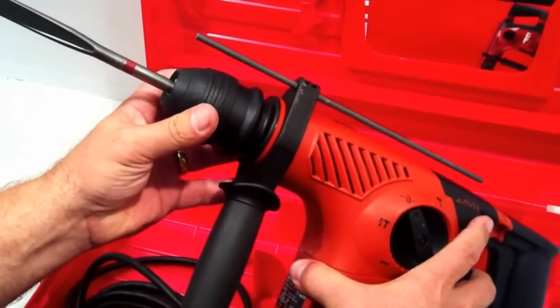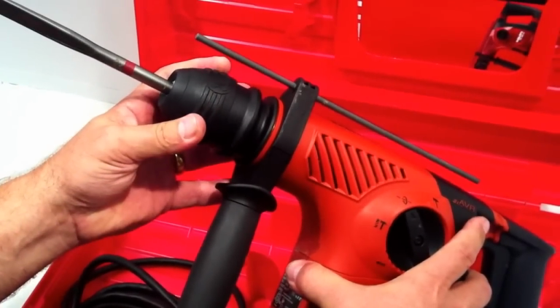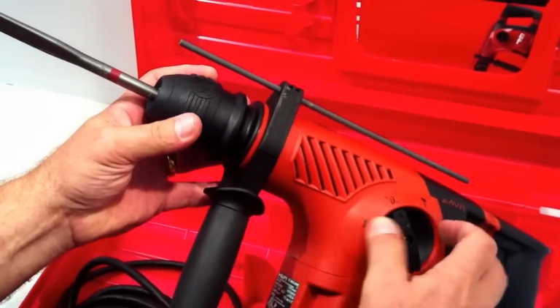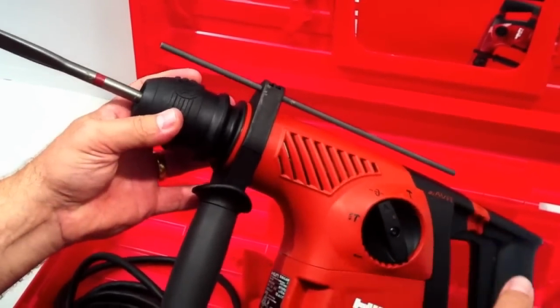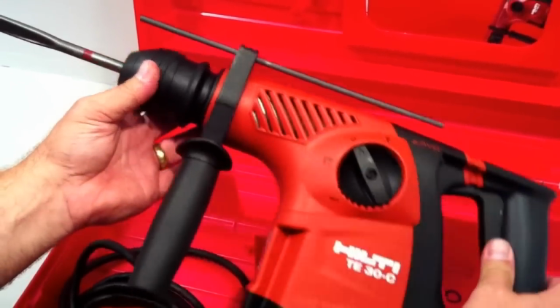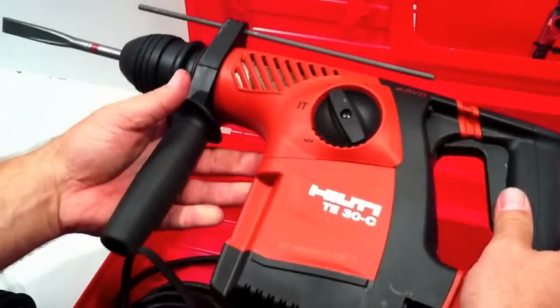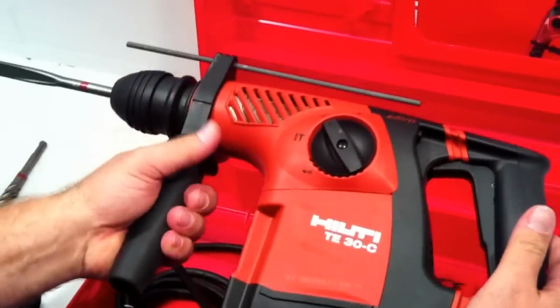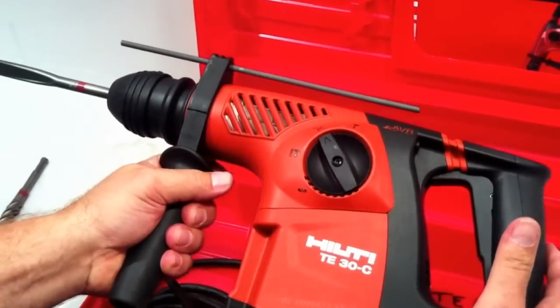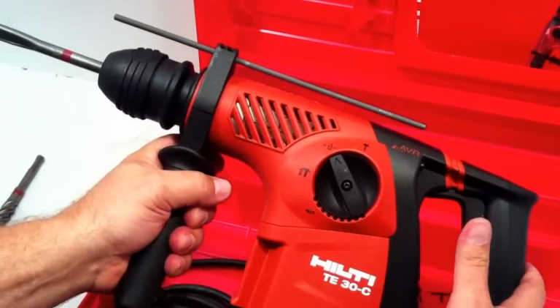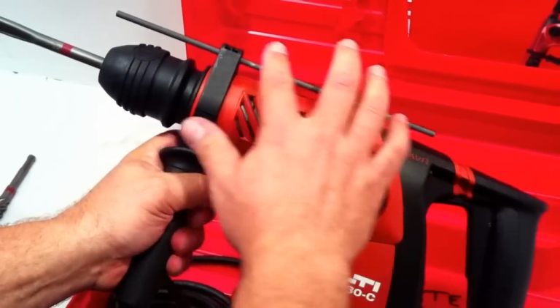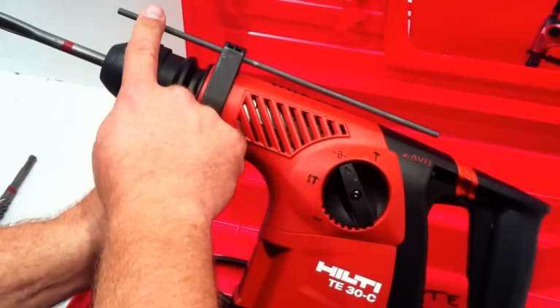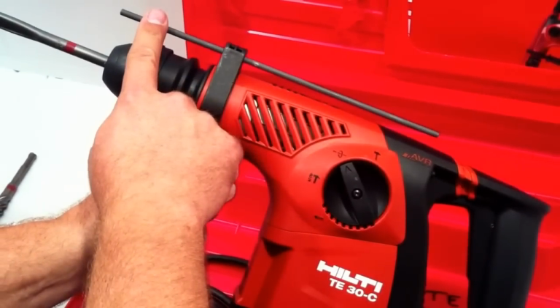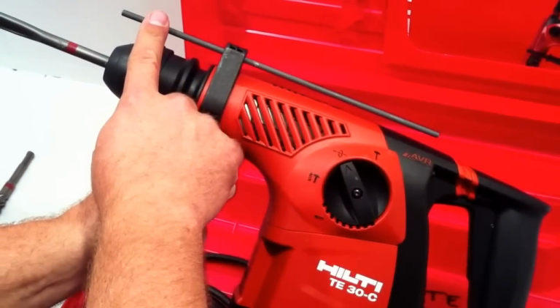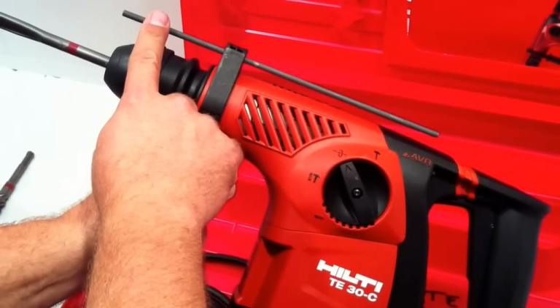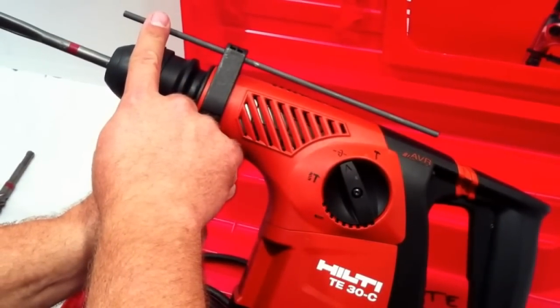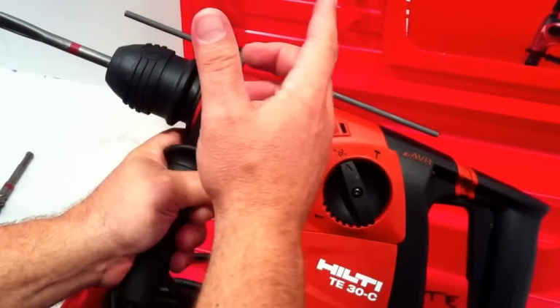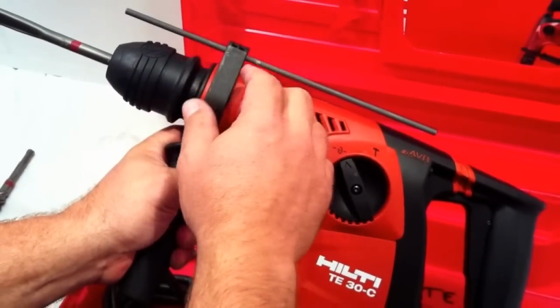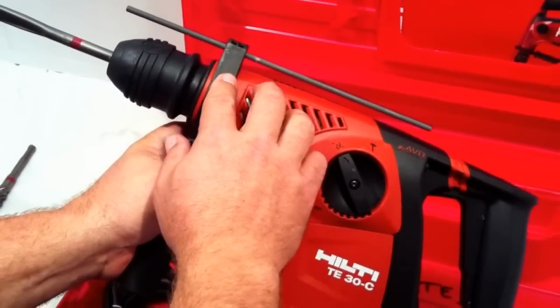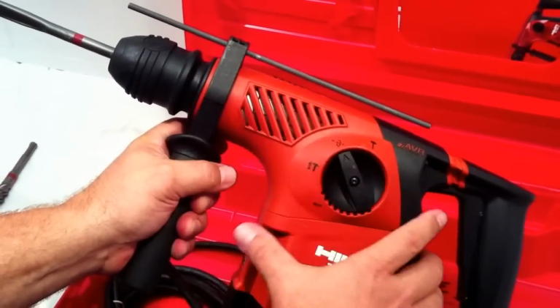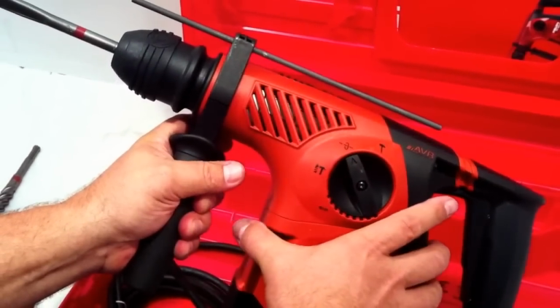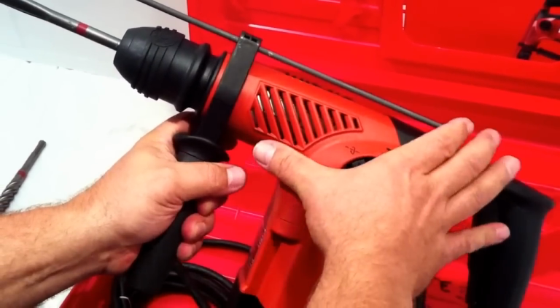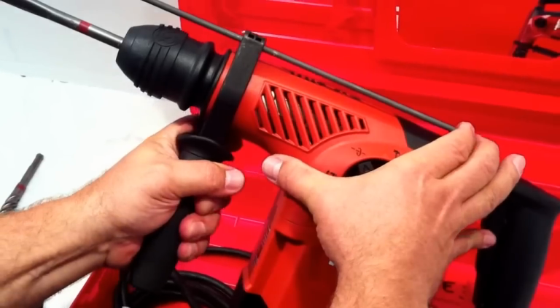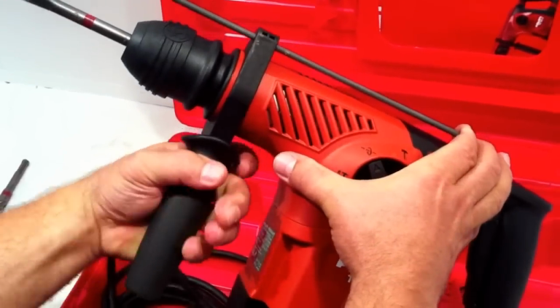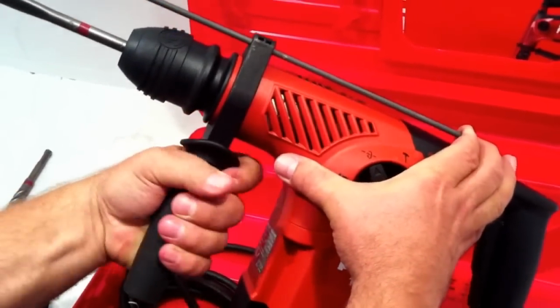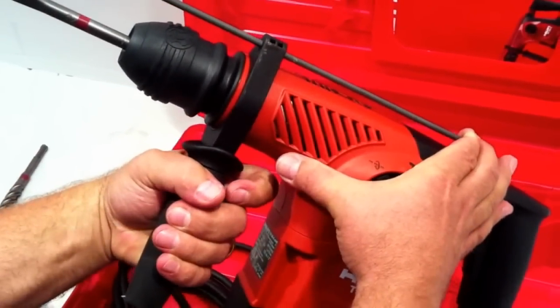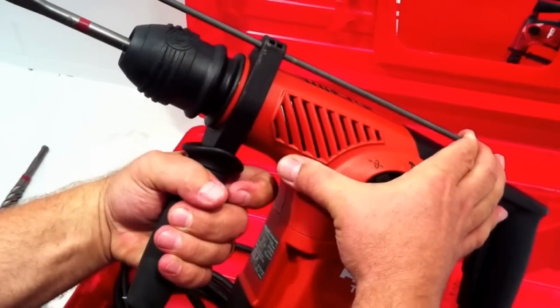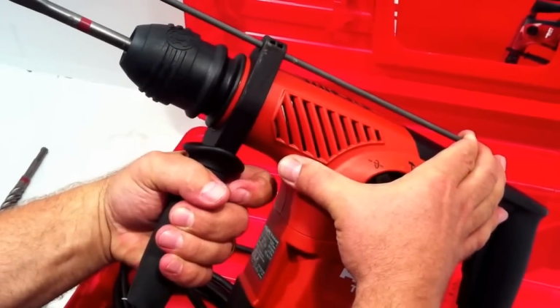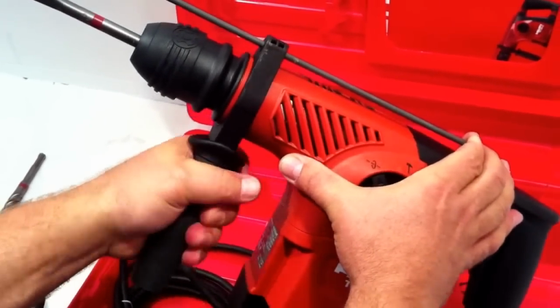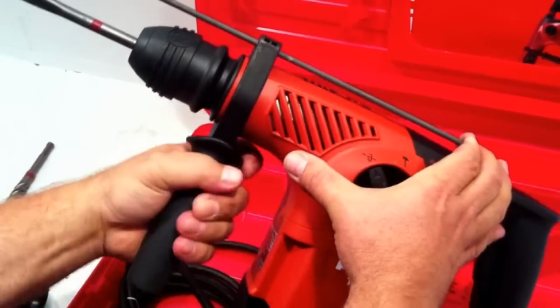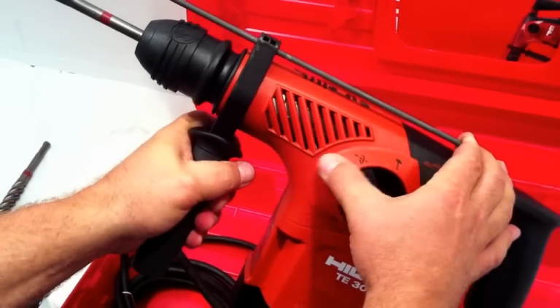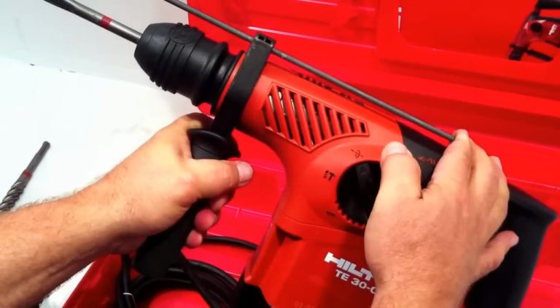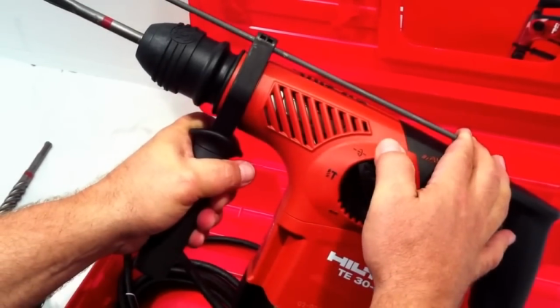It's quite nice. The depth gauge attachment works fairly well — you set it by twisting the handle and pushing the metal in, then re-twisting the handle.